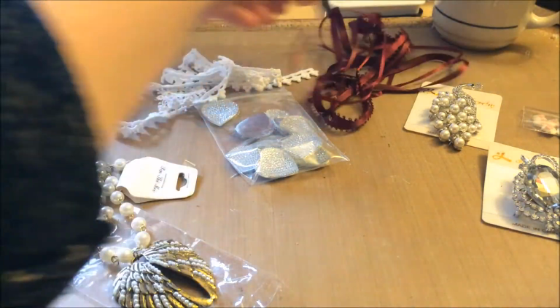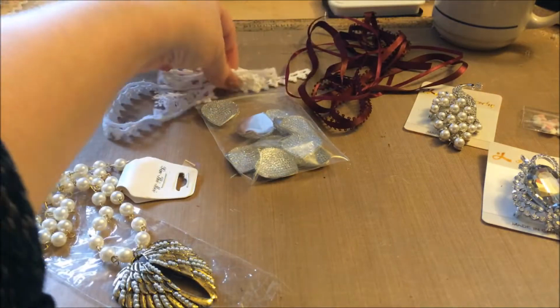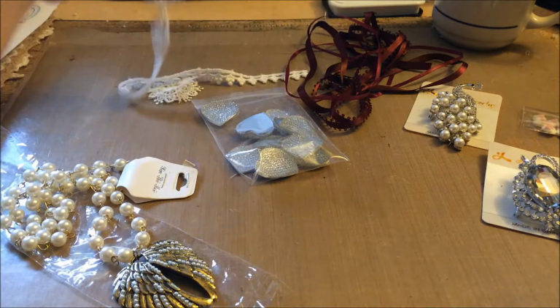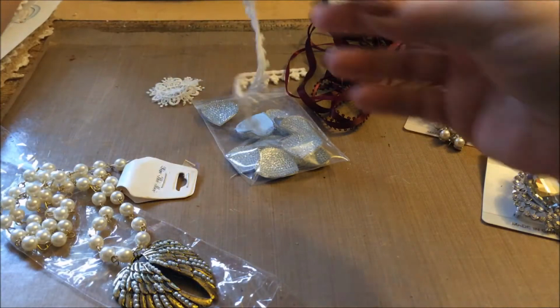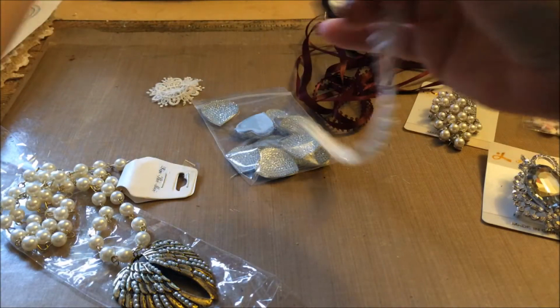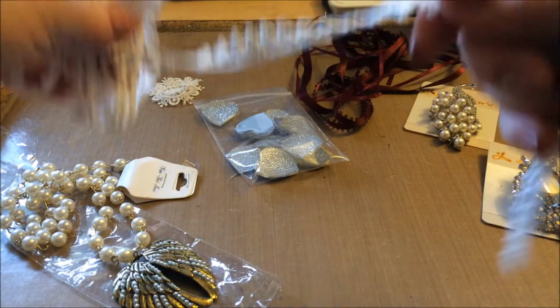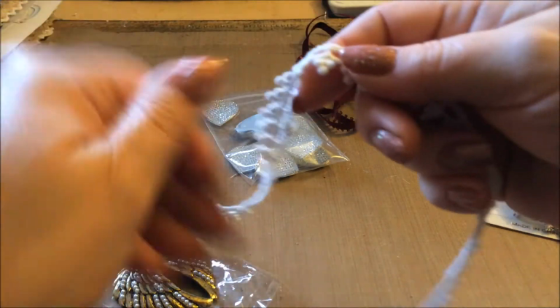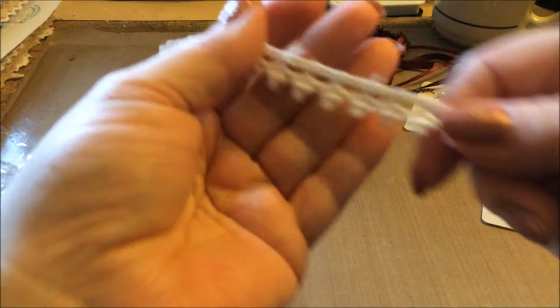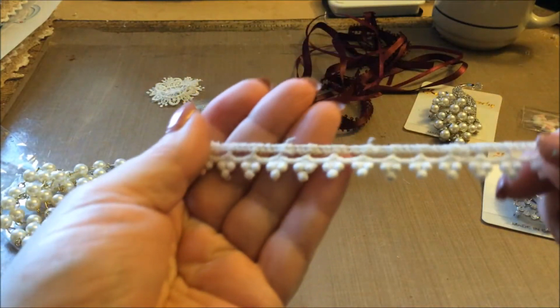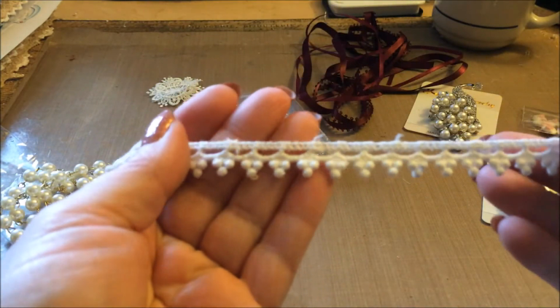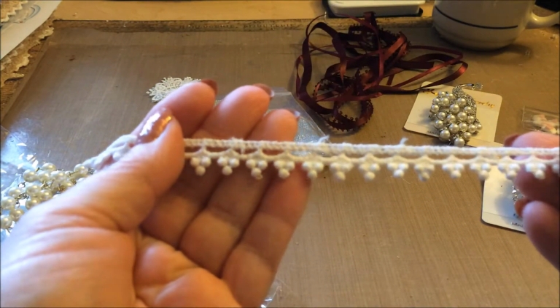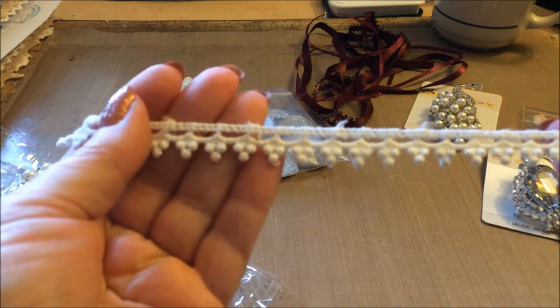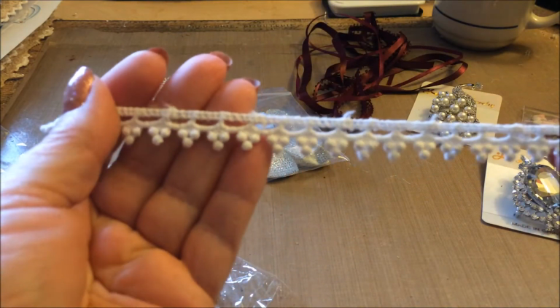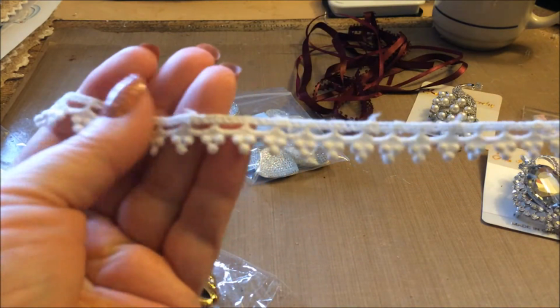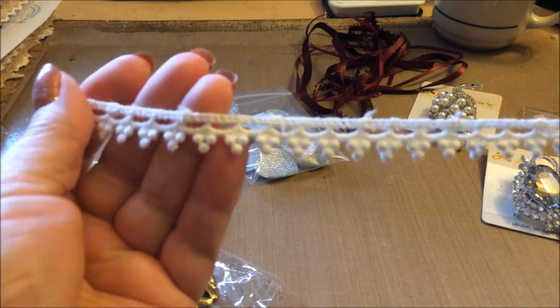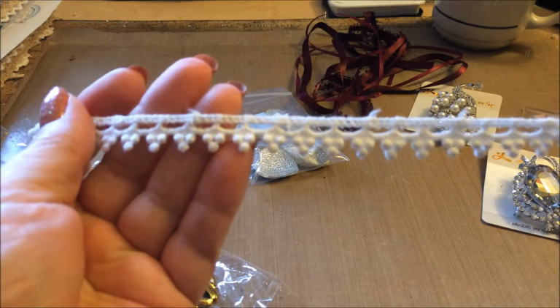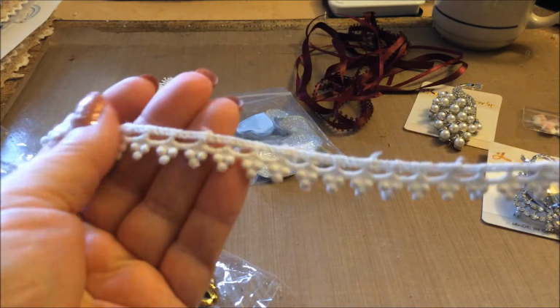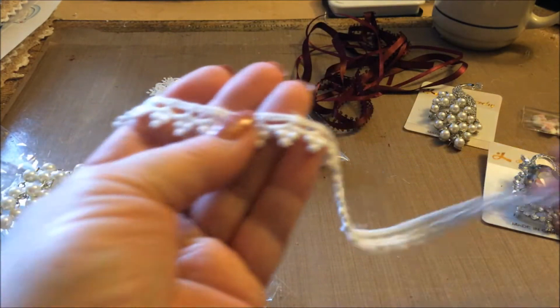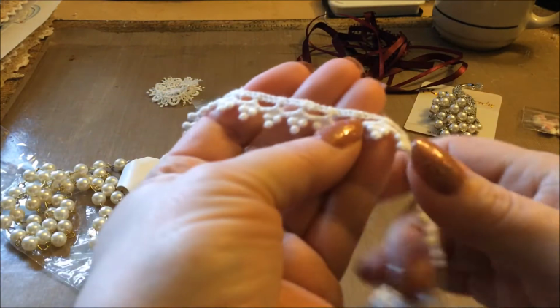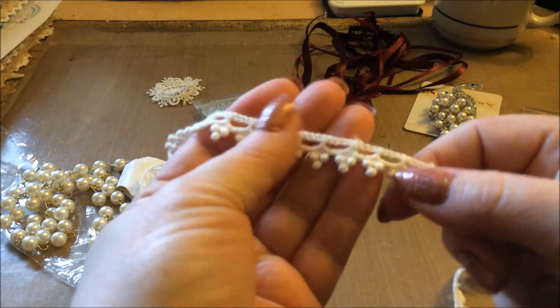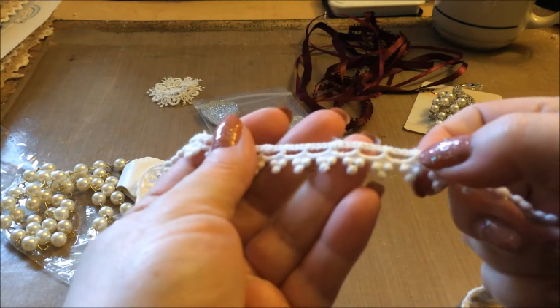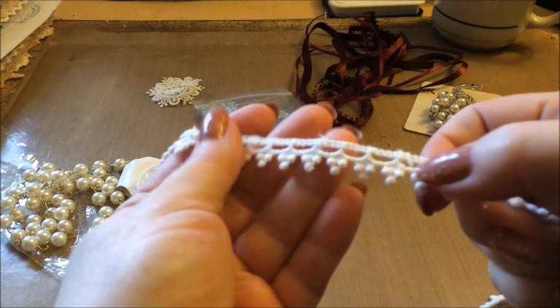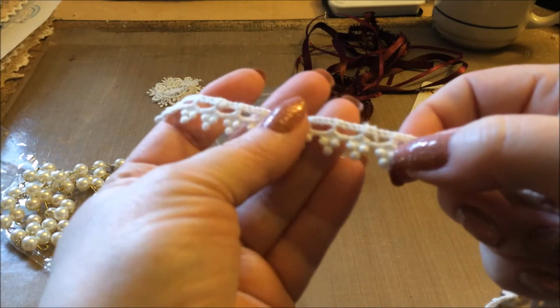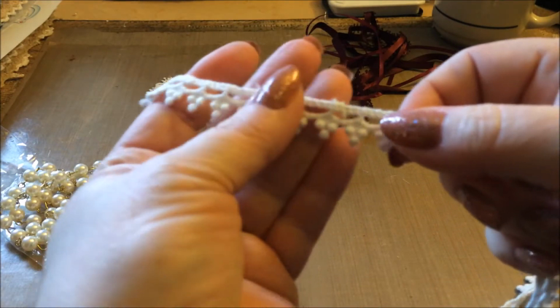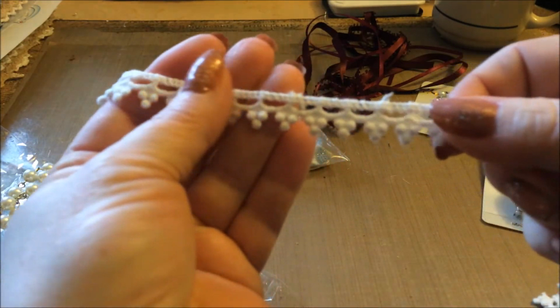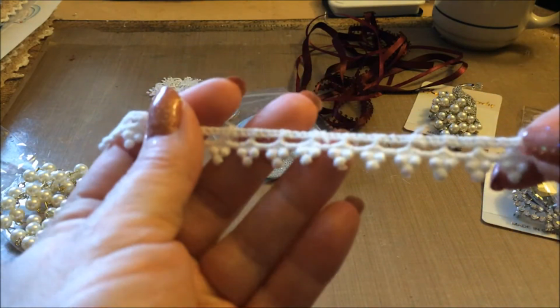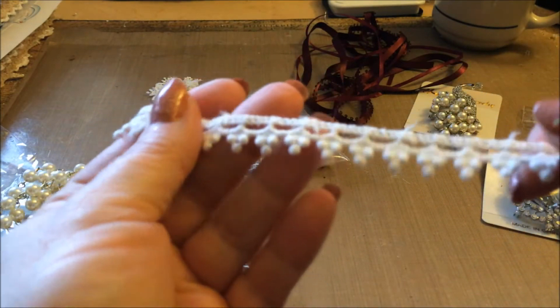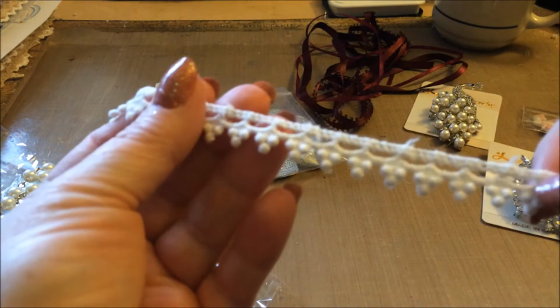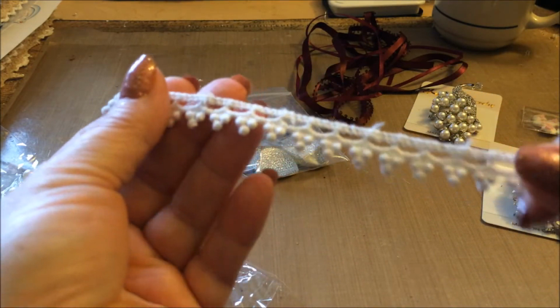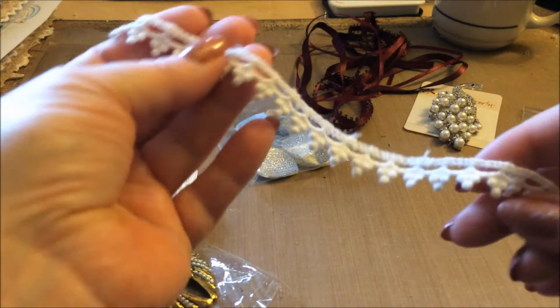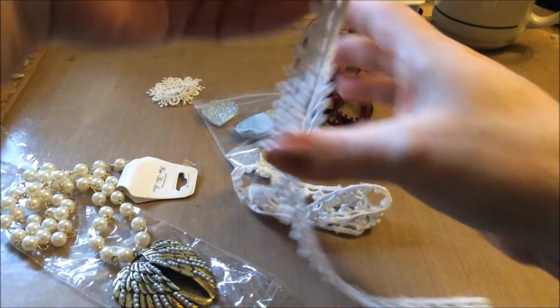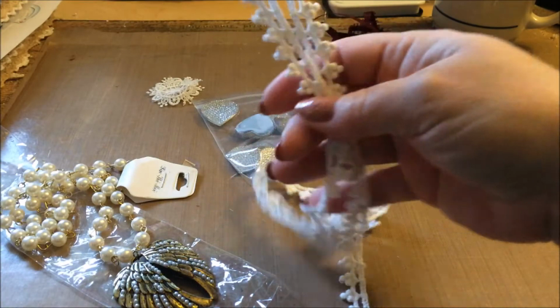And then I got some of this really cute lace here. It's cotton. It's really soft, almost like little grapes hanging down. It's so cute and dainty, and I love that.